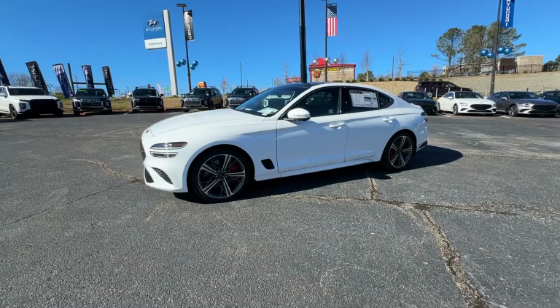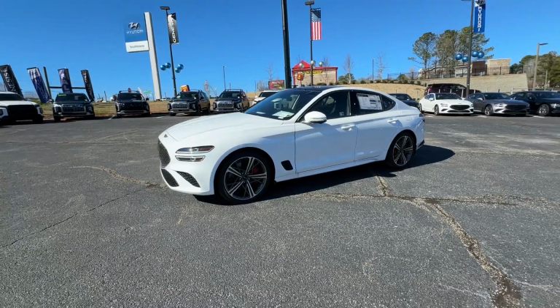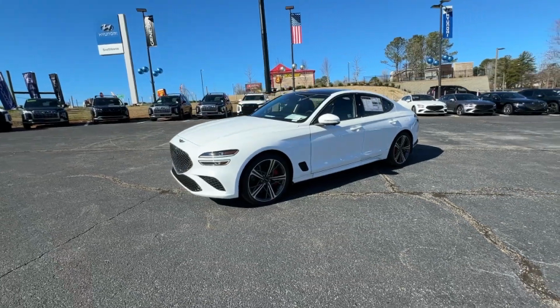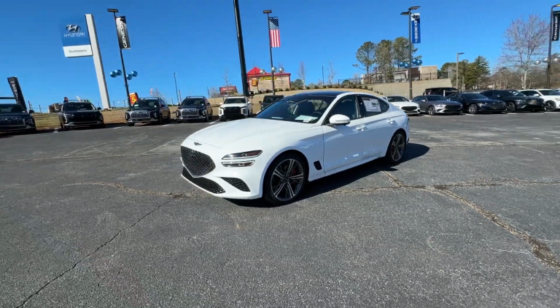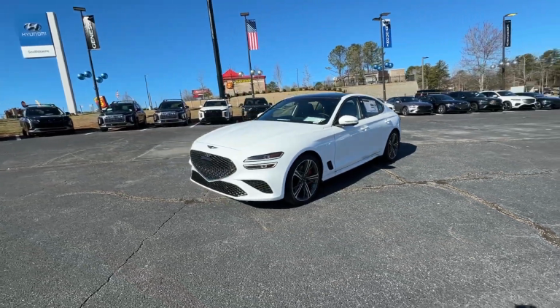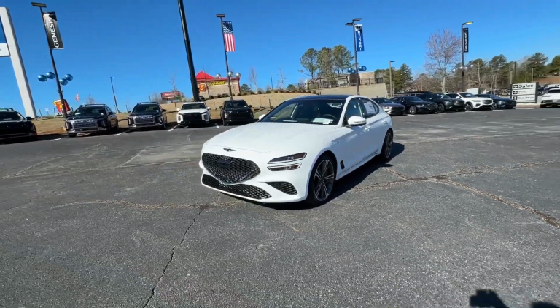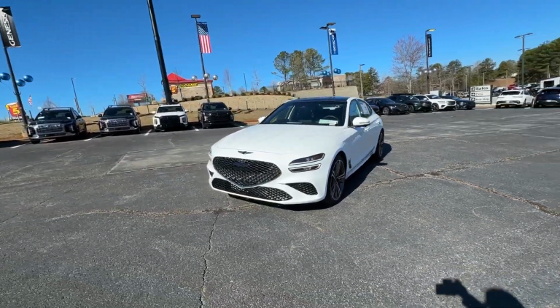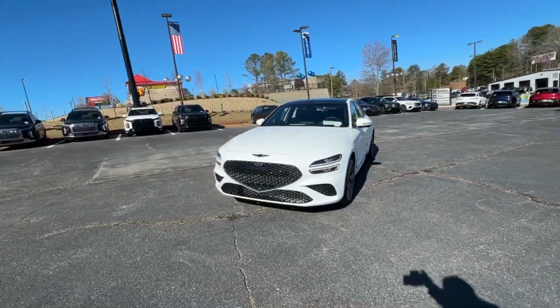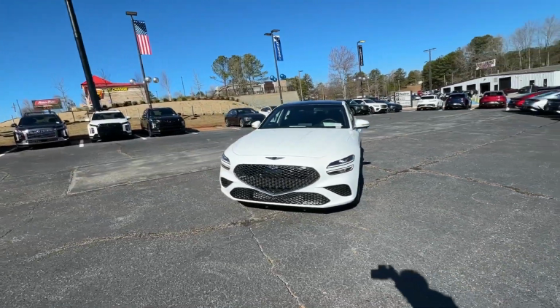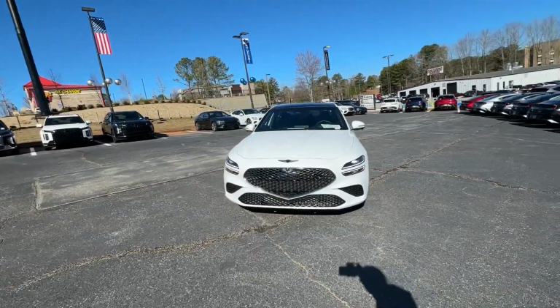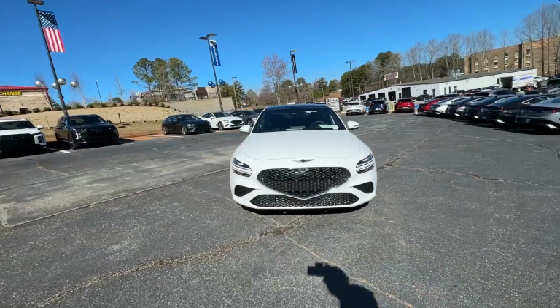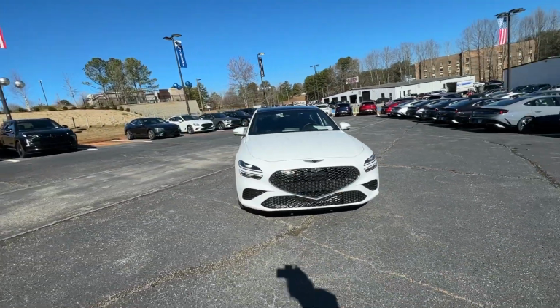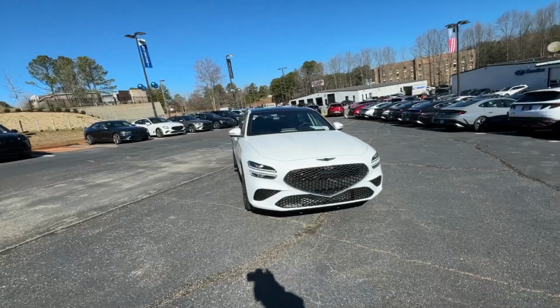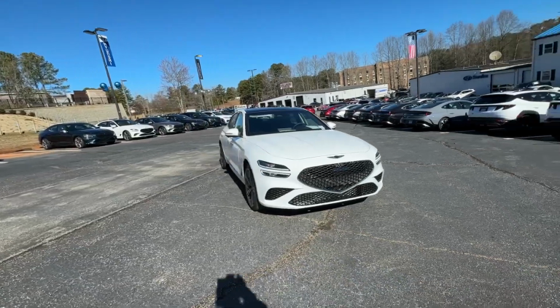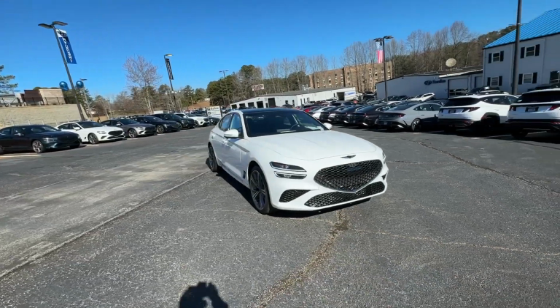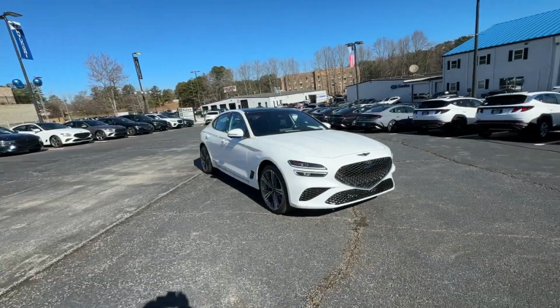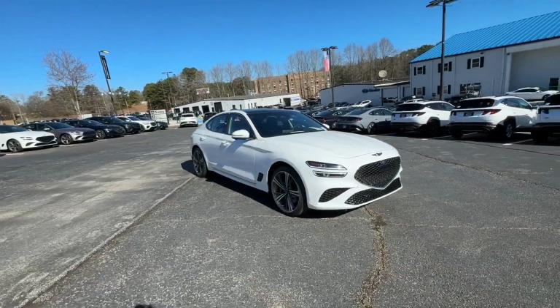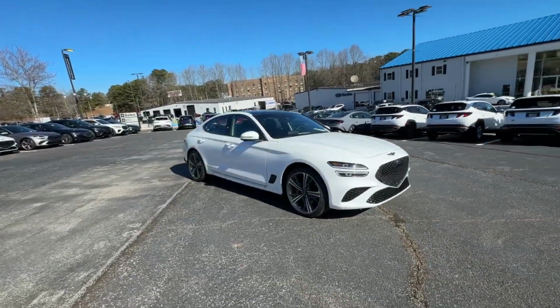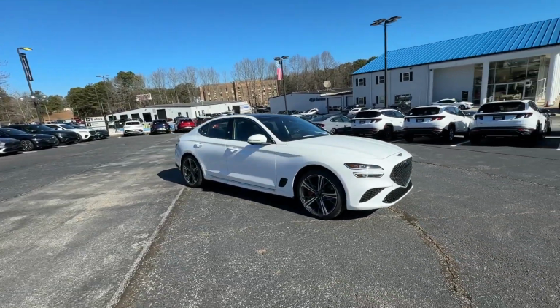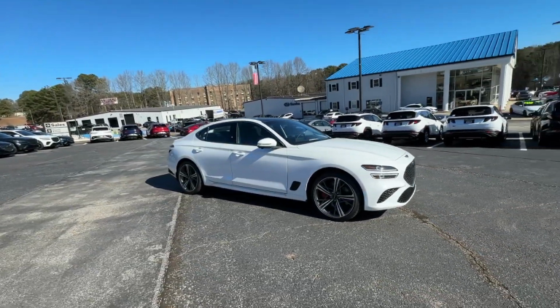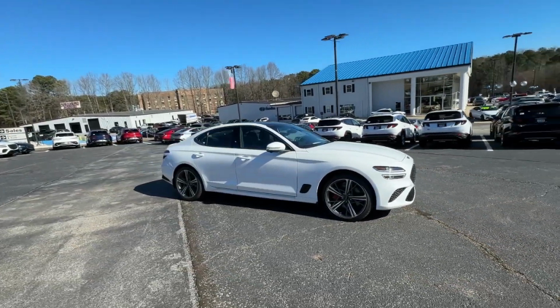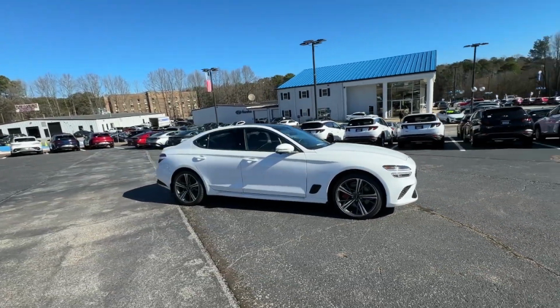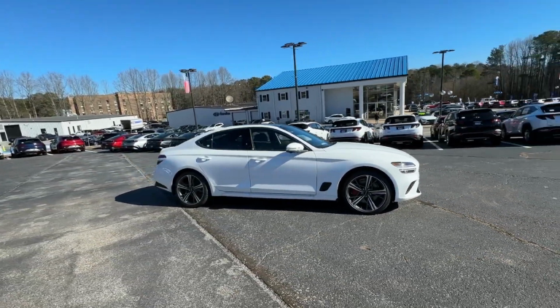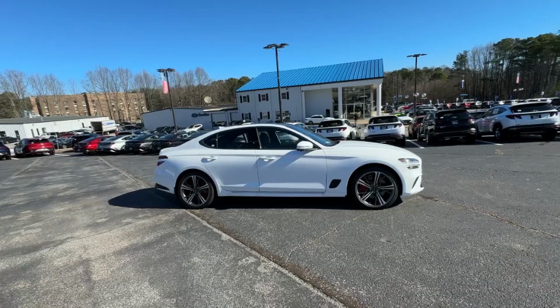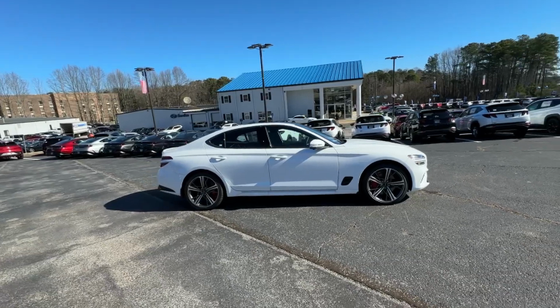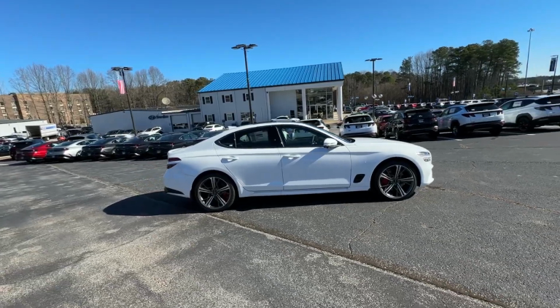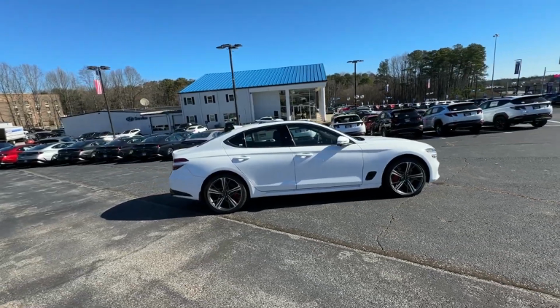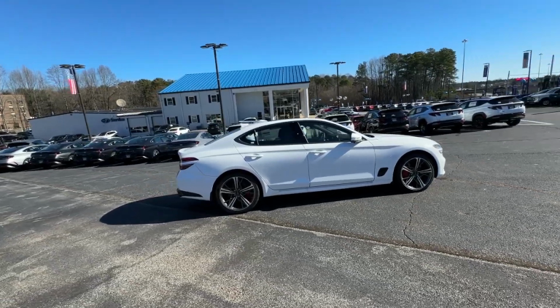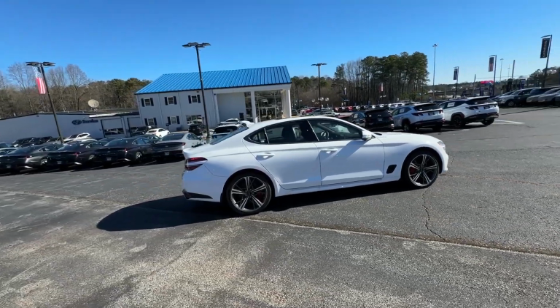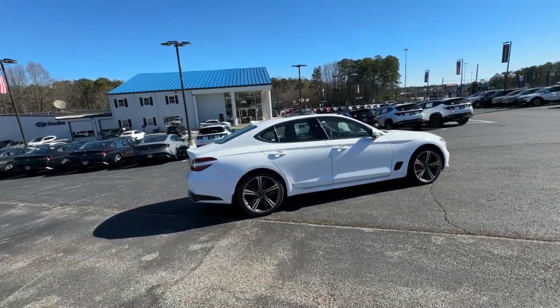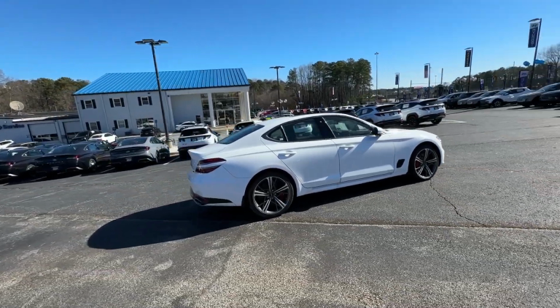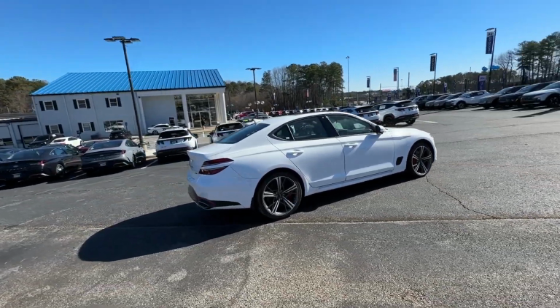Get into a car with value. 2024 Genesis G70. Set a higher standard when you take the wheel of this striking Genesis G70. Powerful, secure, efficient, and unmistakably premium.